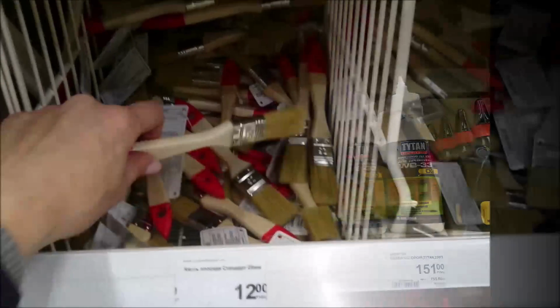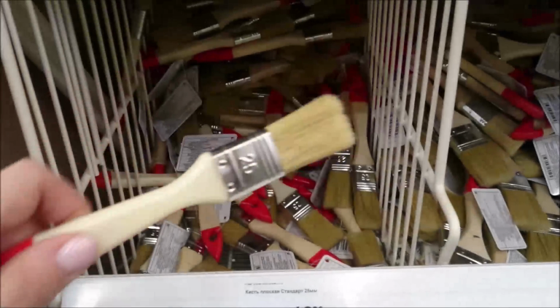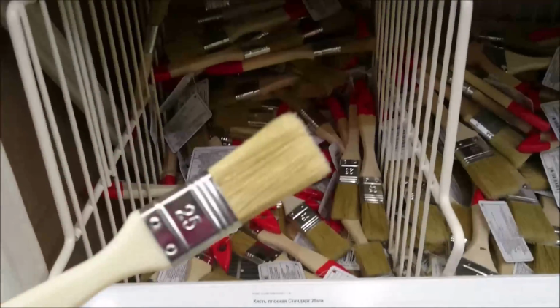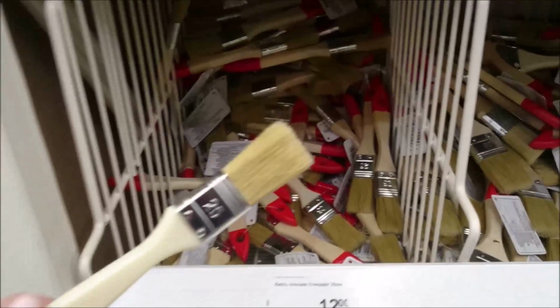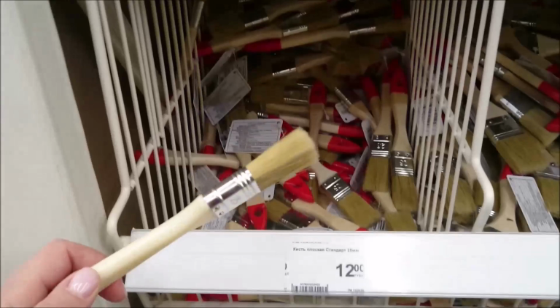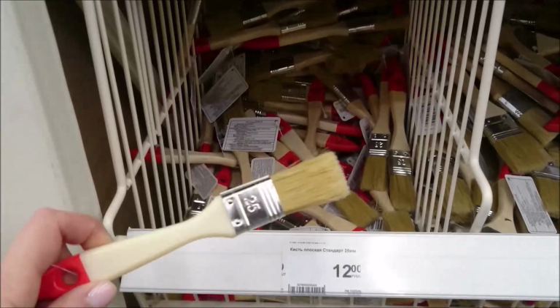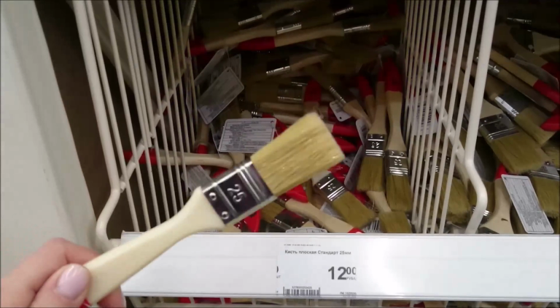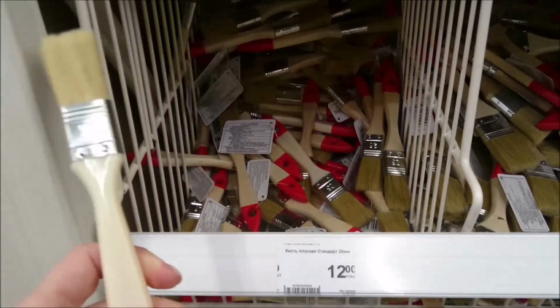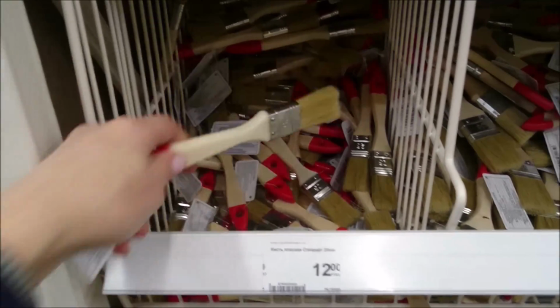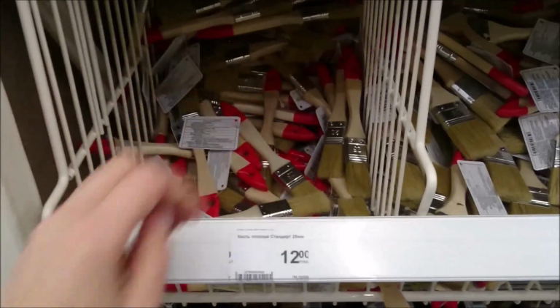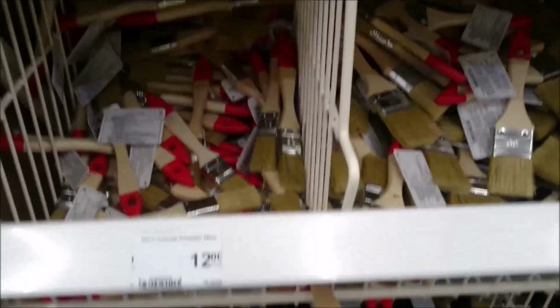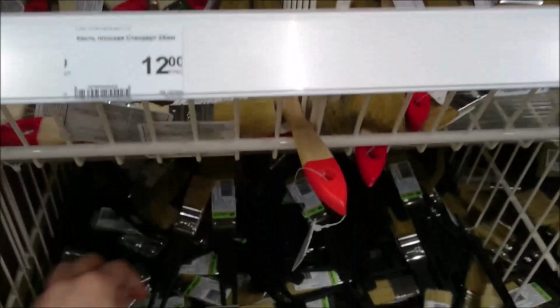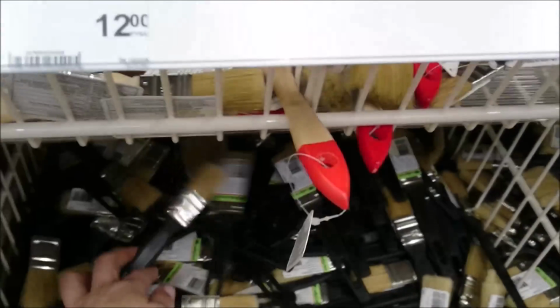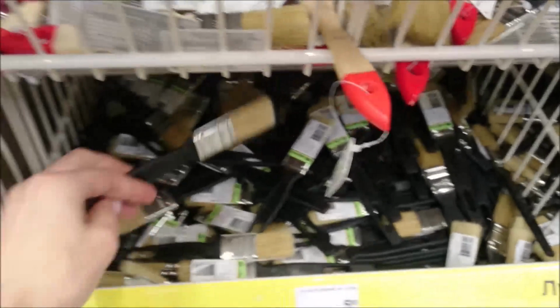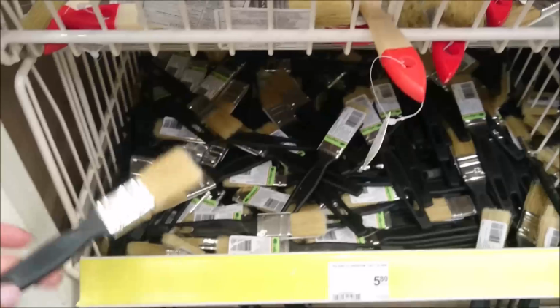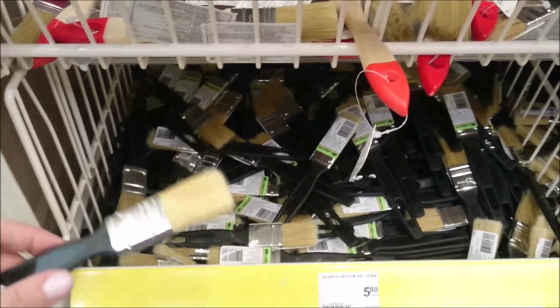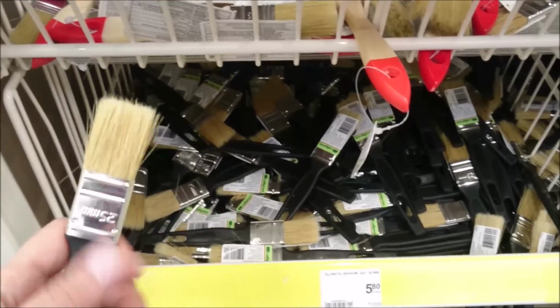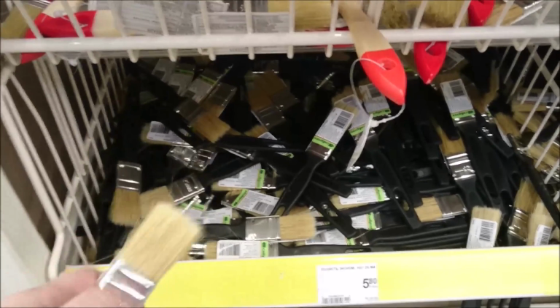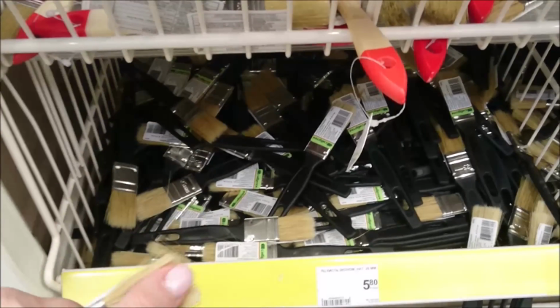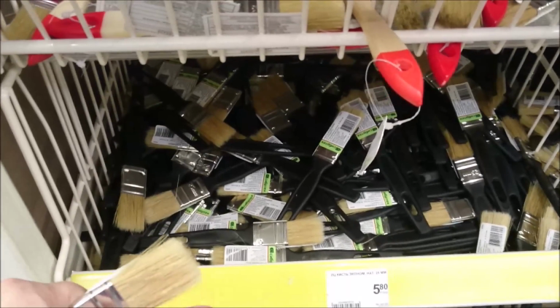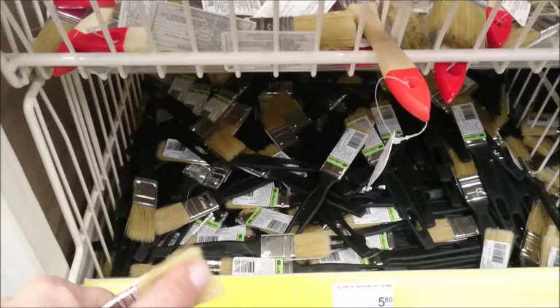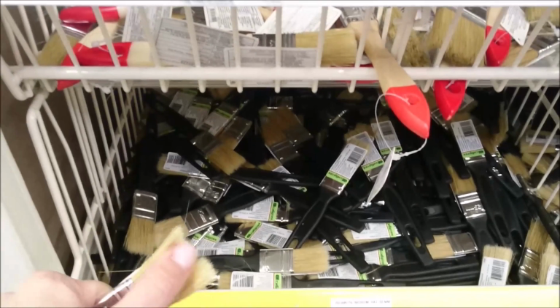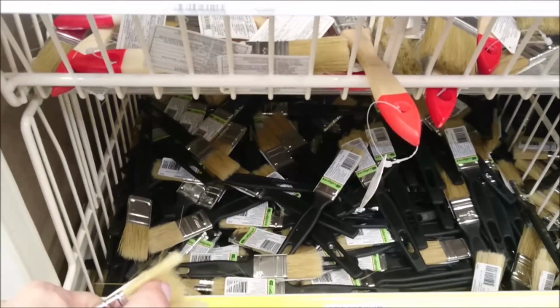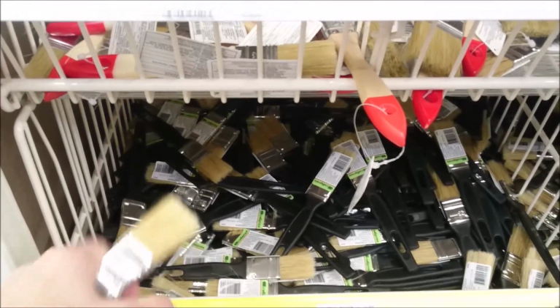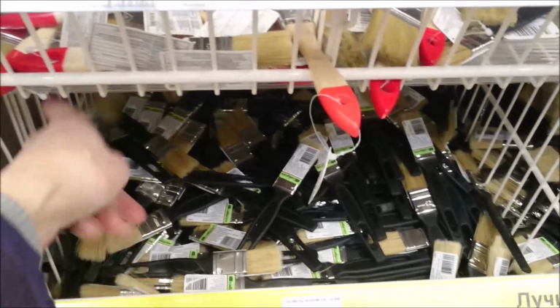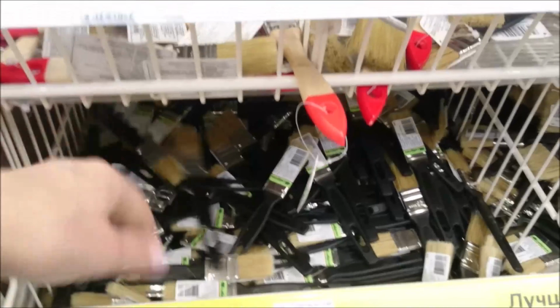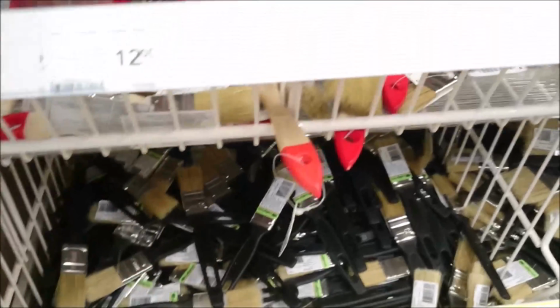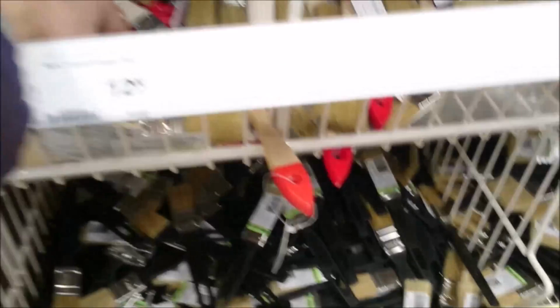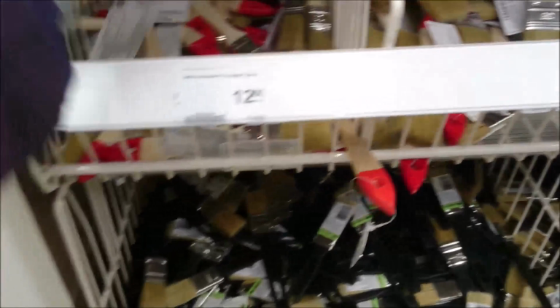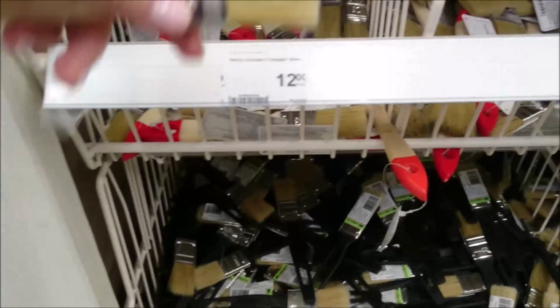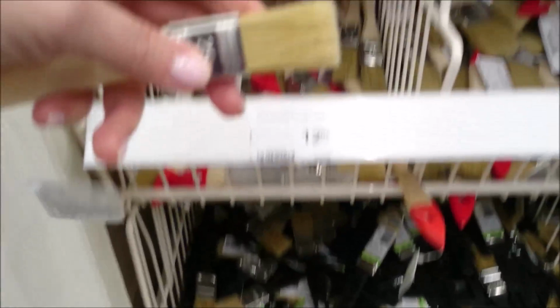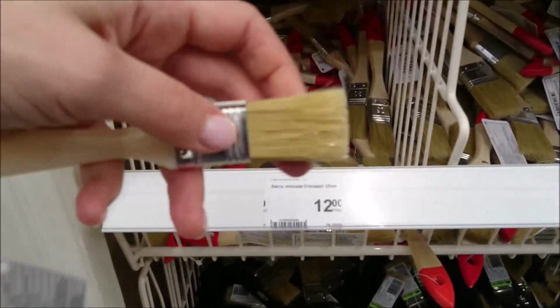These are 12 rubles. I think these are for 5 rubles, and these for 5 rubles as well — they are more soft, so these will be better.